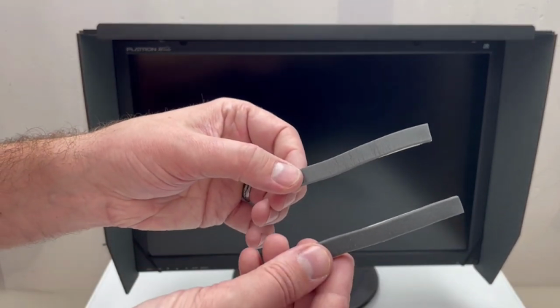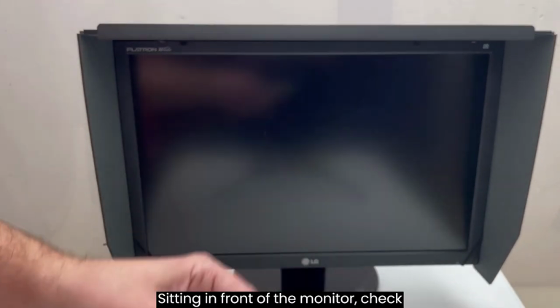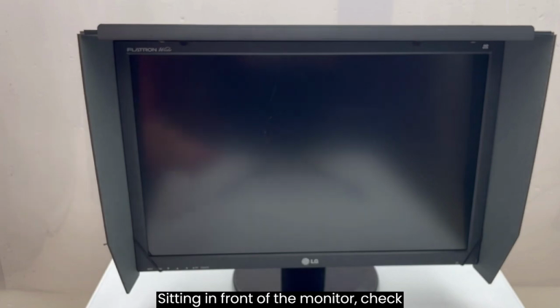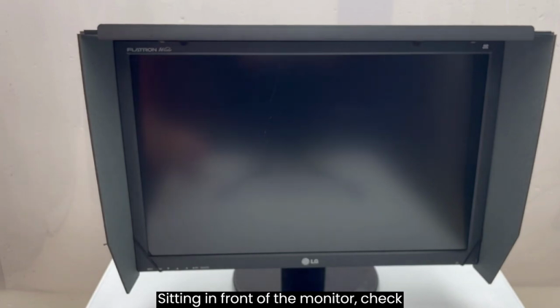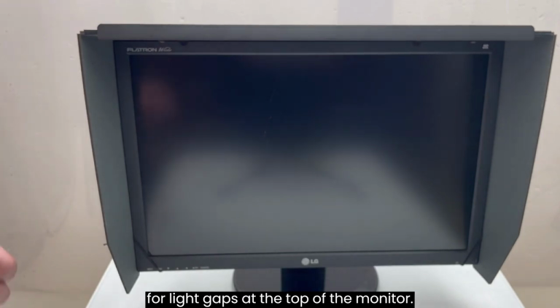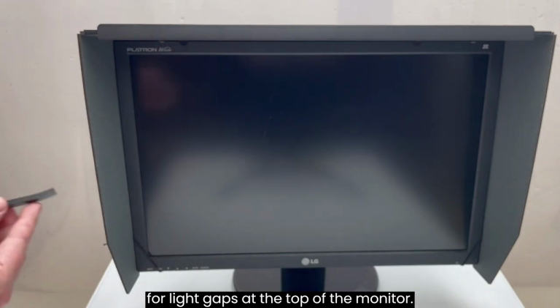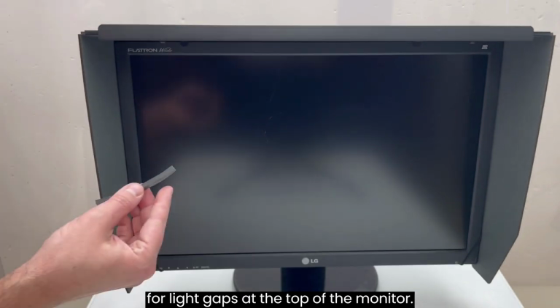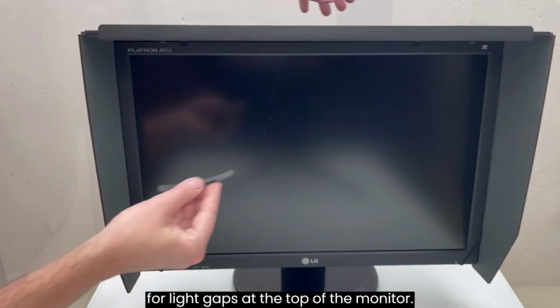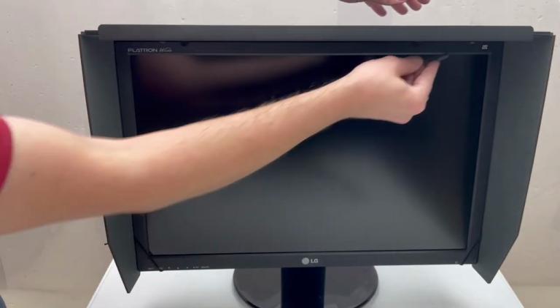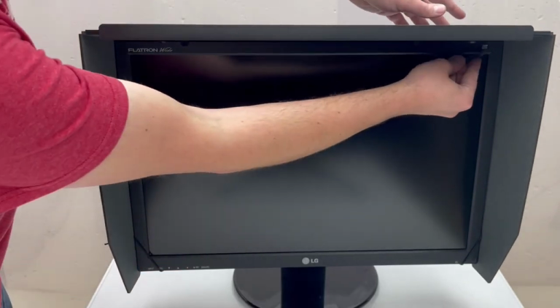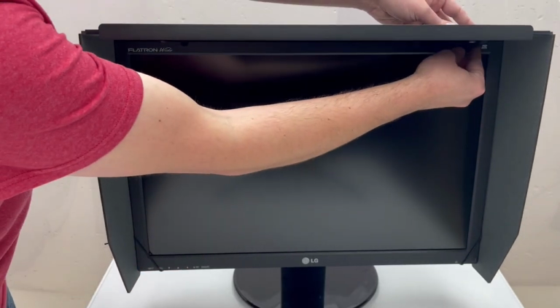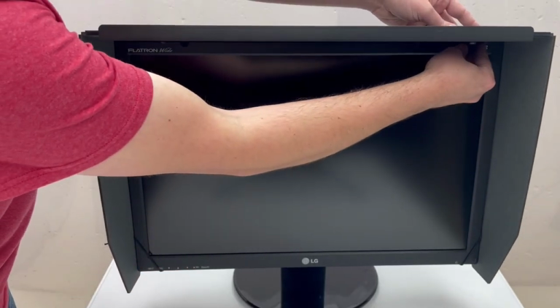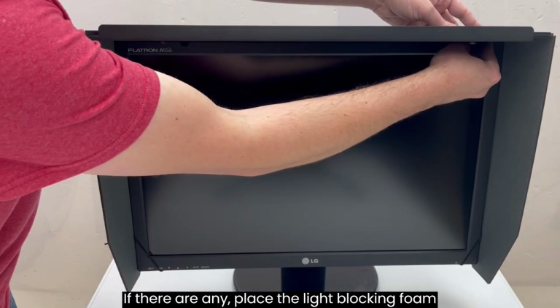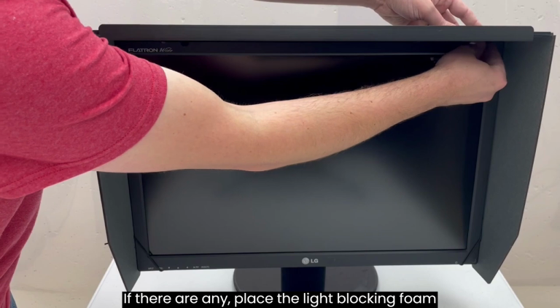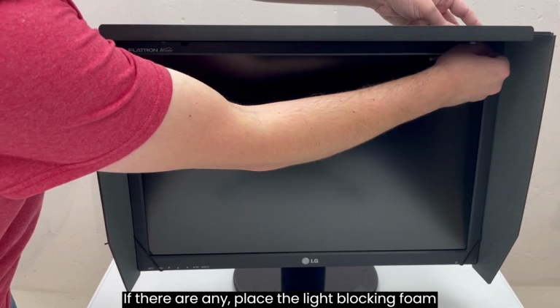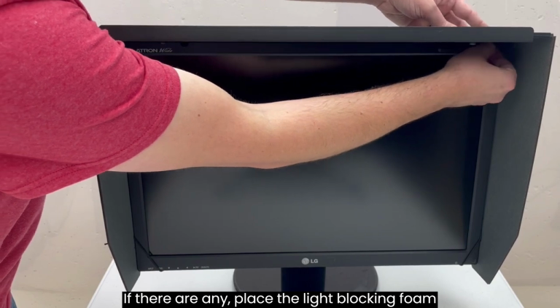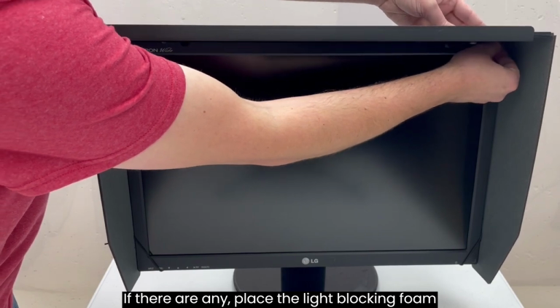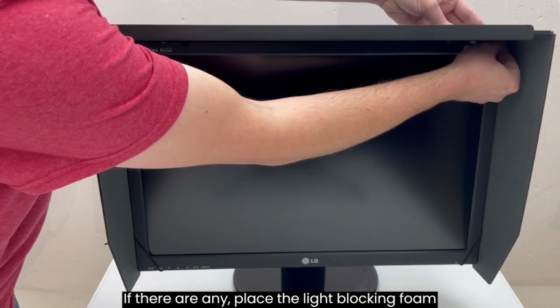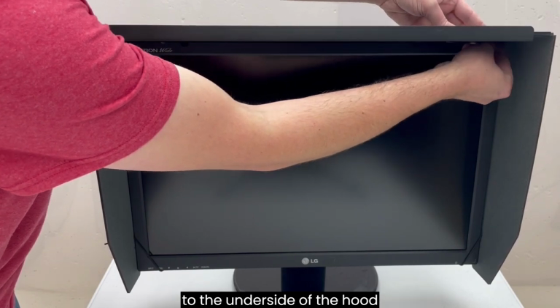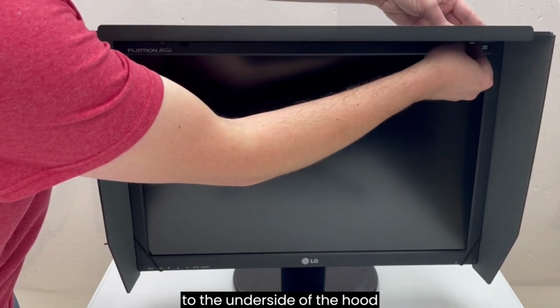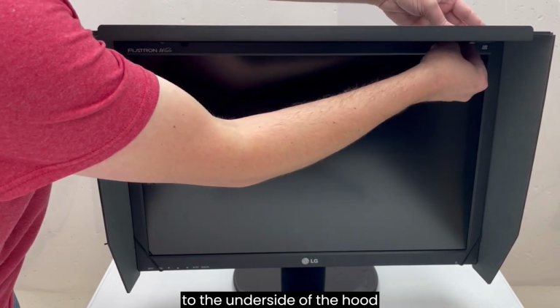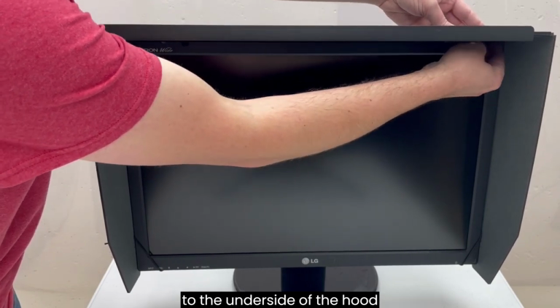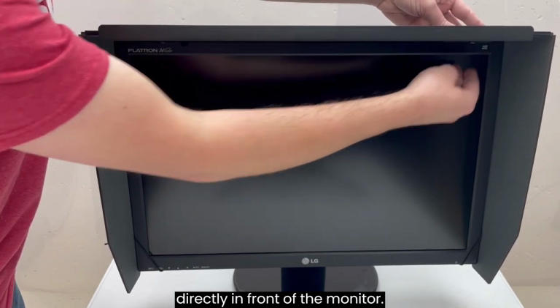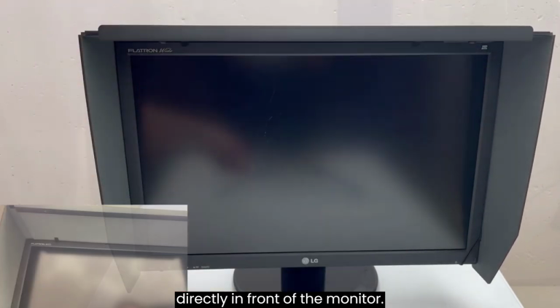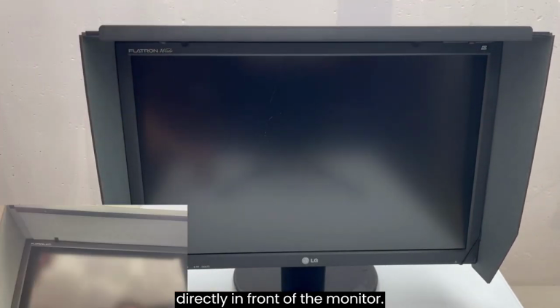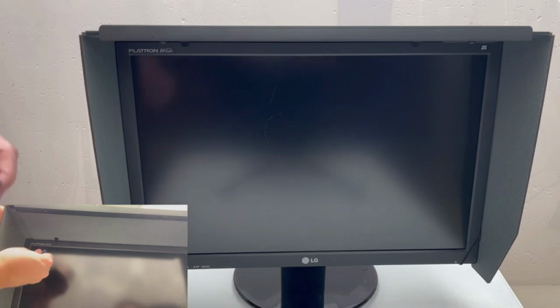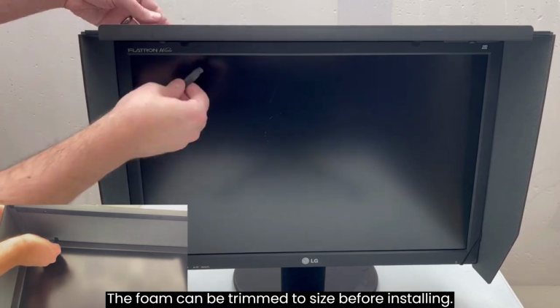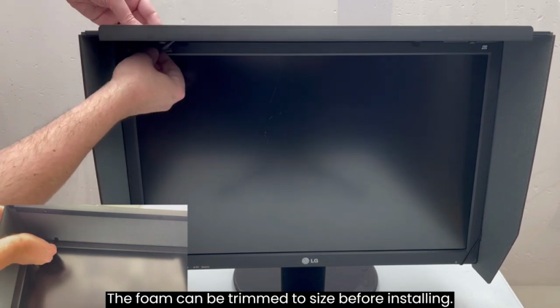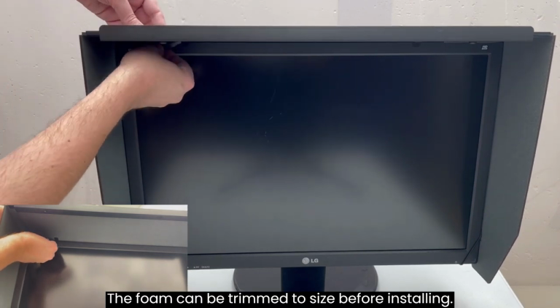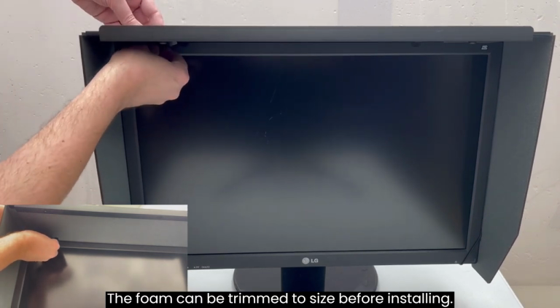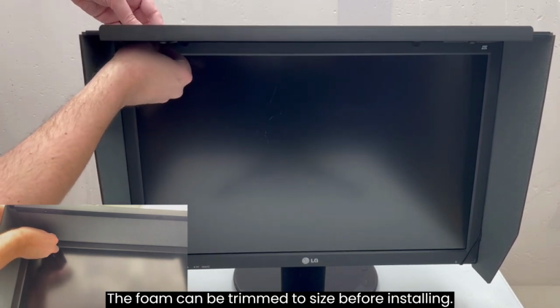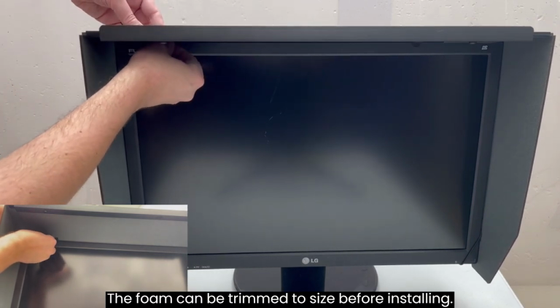Sitting in front of the monitor, check for light gaps at the top of the monitor. If there are any, place the light blocking foam to the underside of the hood directly in front of the monitor. The foam can be trimmed to size before installing.